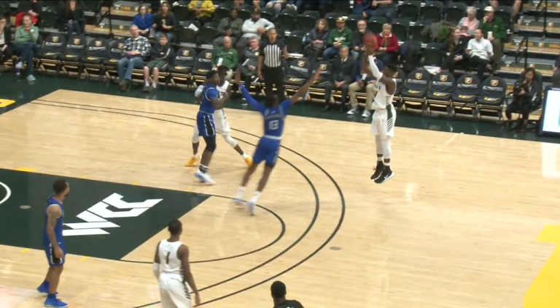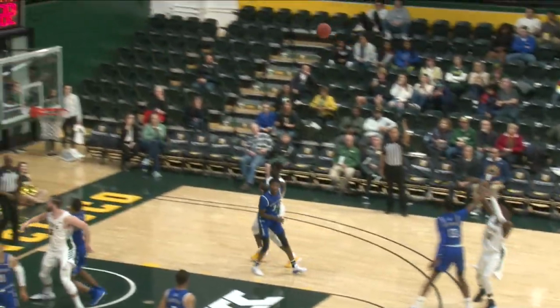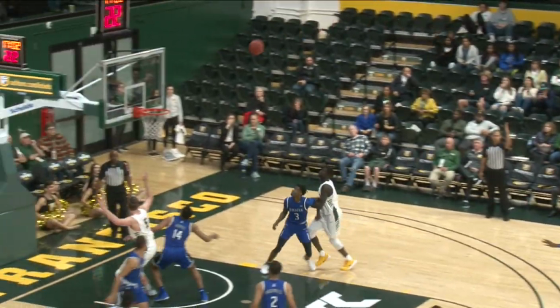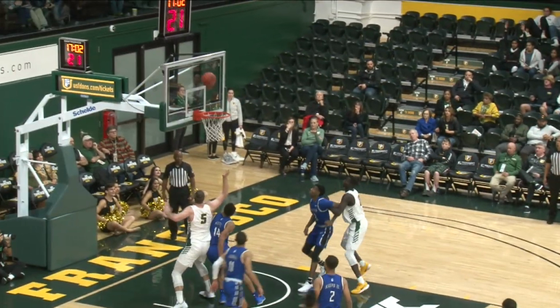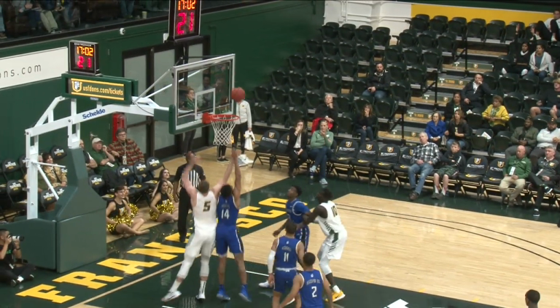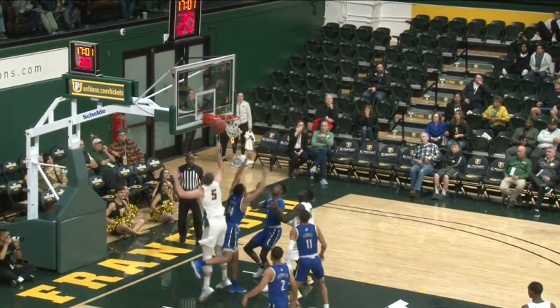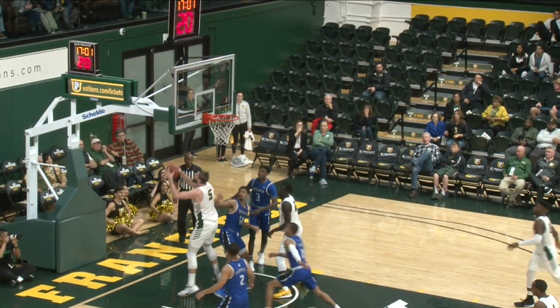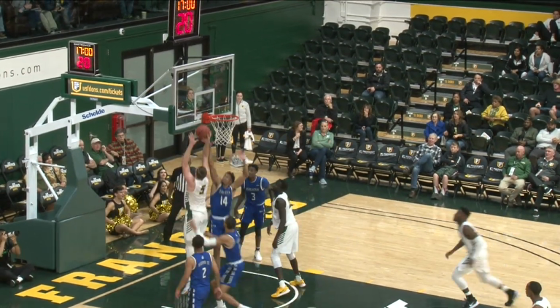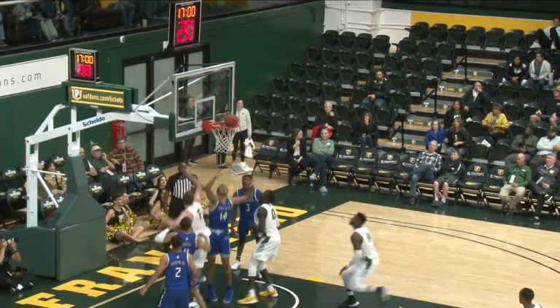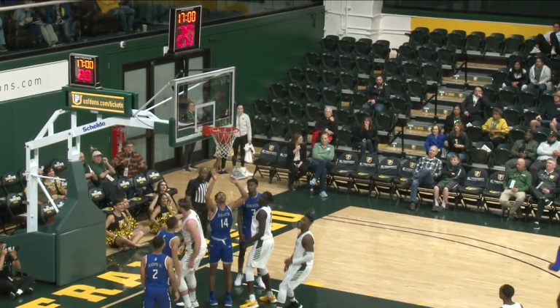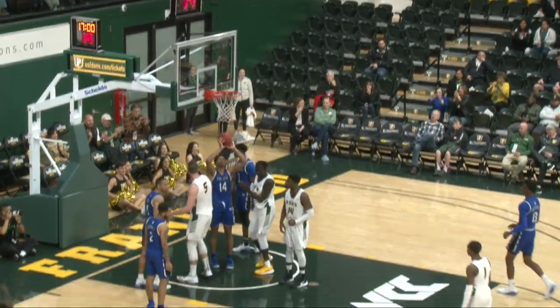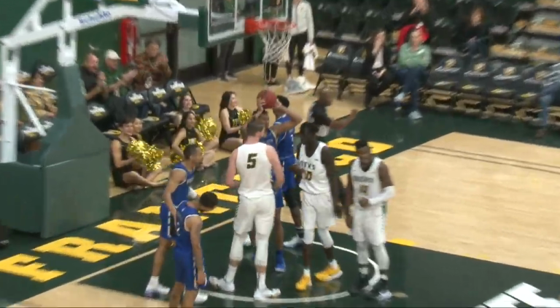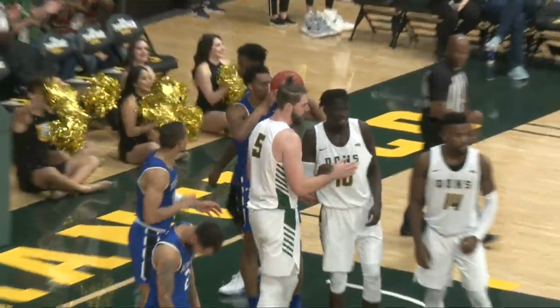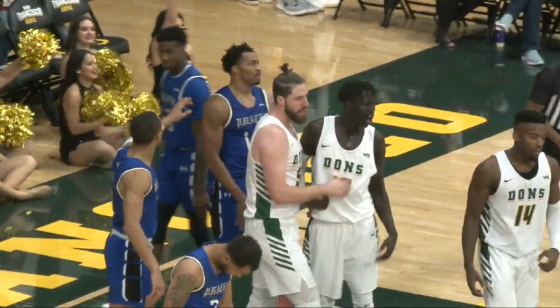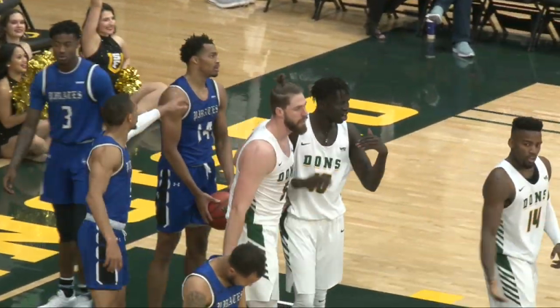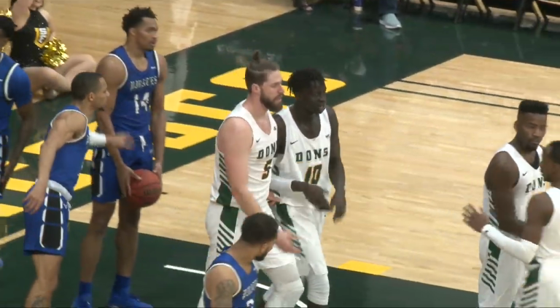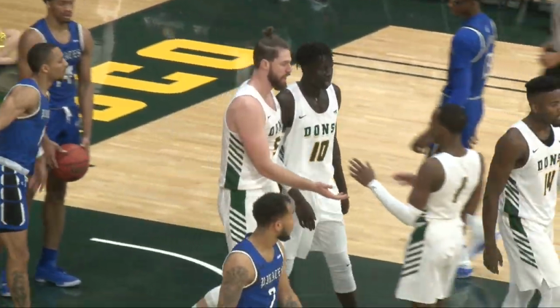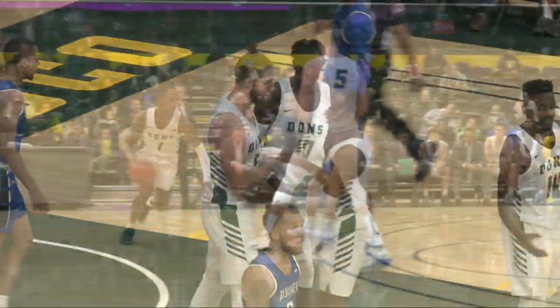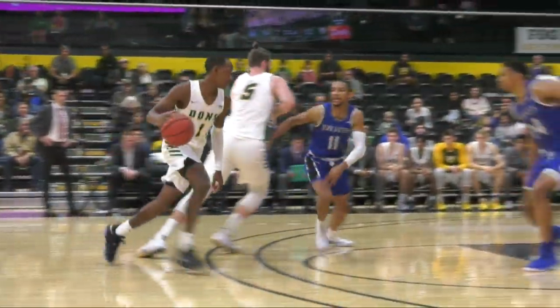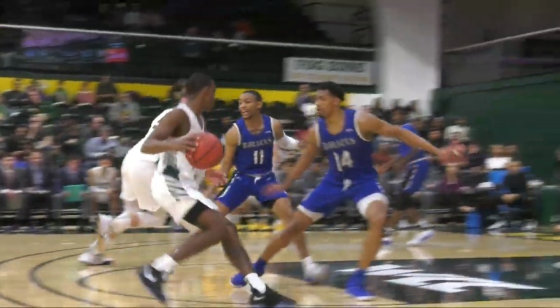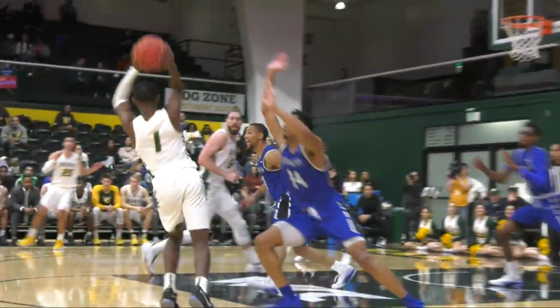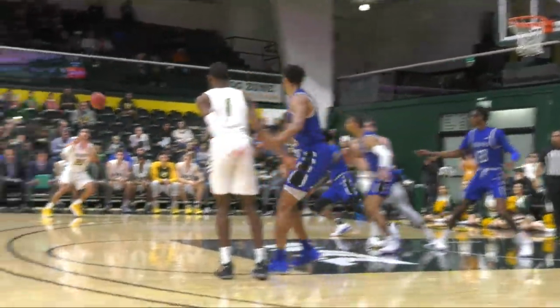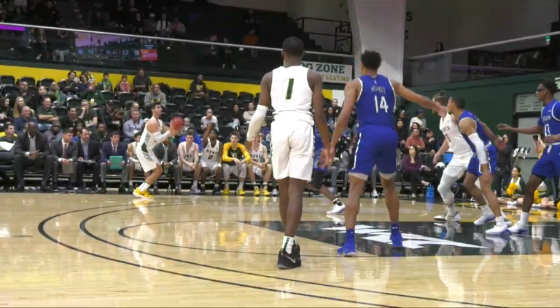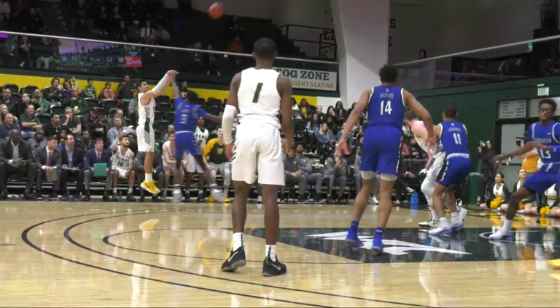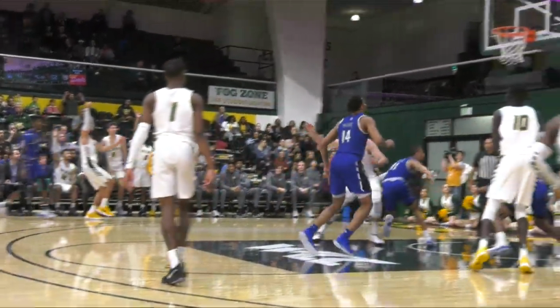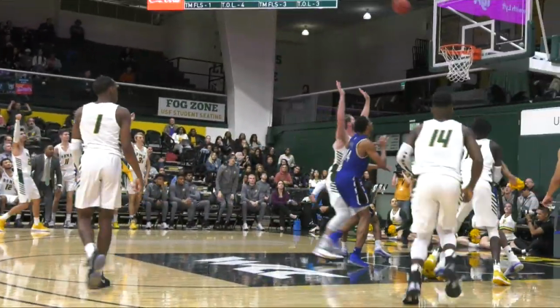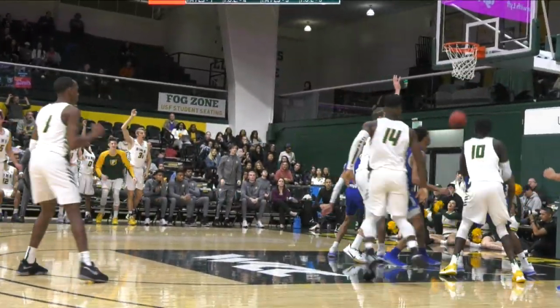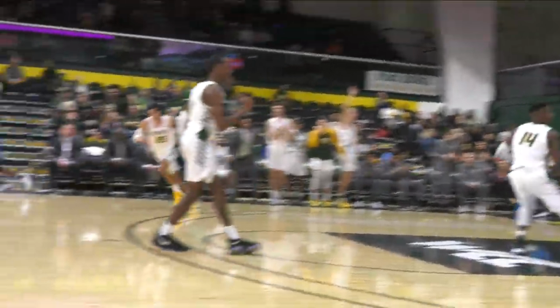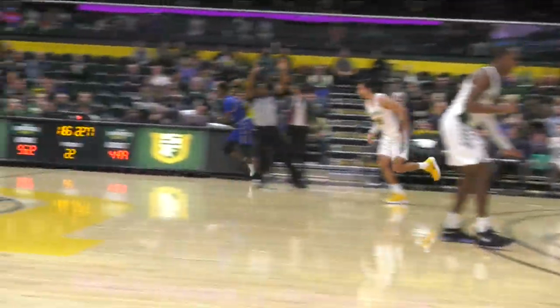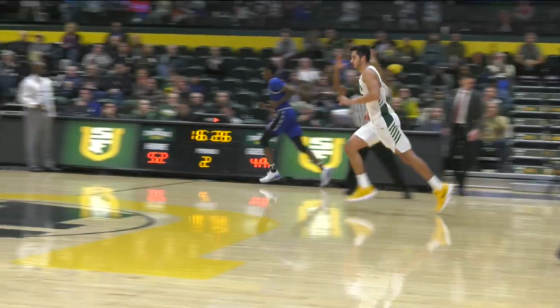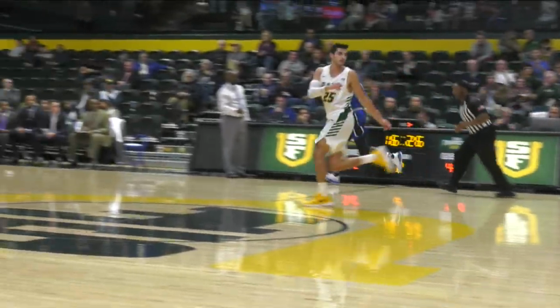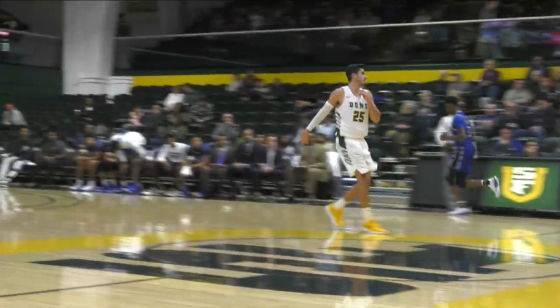Midland pull up, triple off the dribble, it's short. Rebound Lull, put back, scores, he's fouled. Lull chance at a three-point play. There comes USF, left side, Rettino, a triple, that's good. And it's 55.